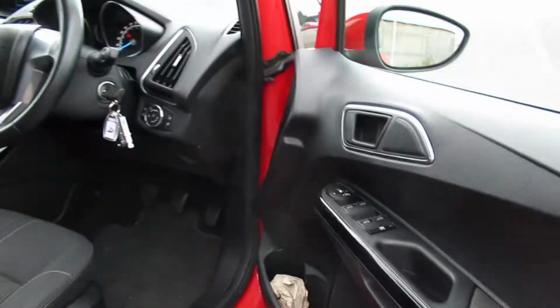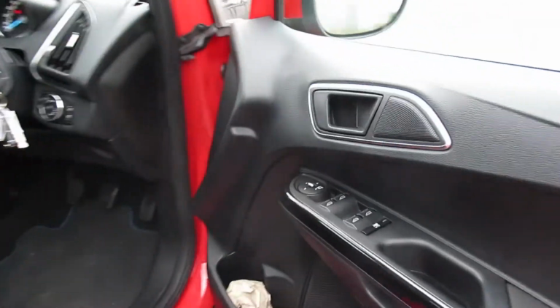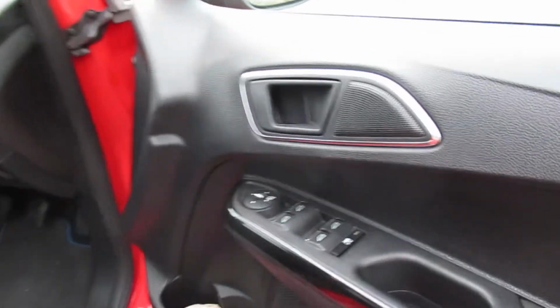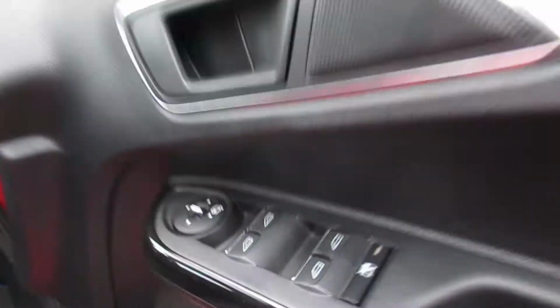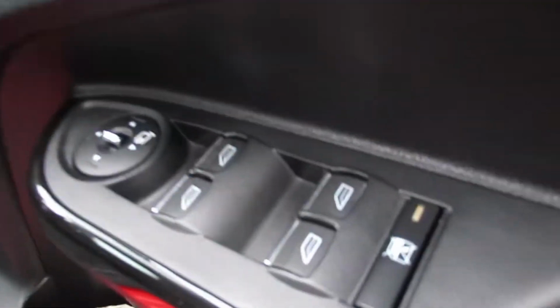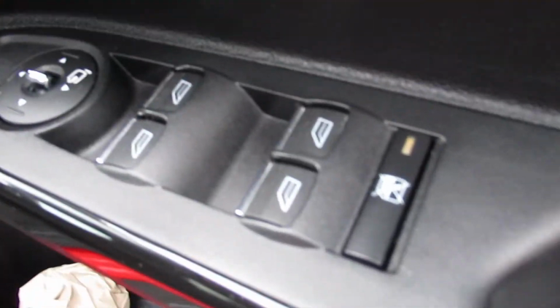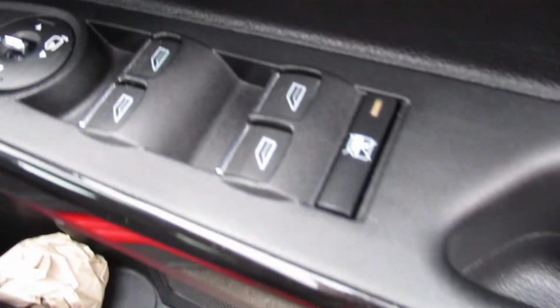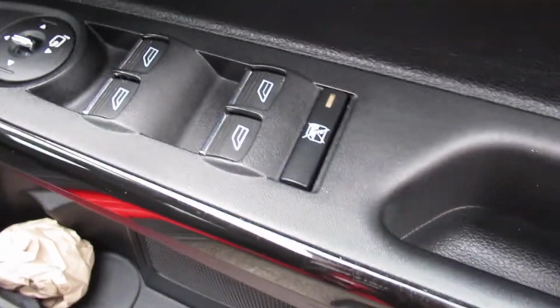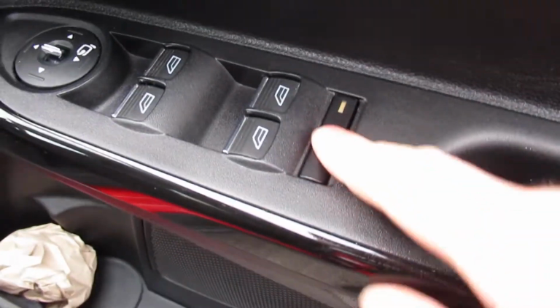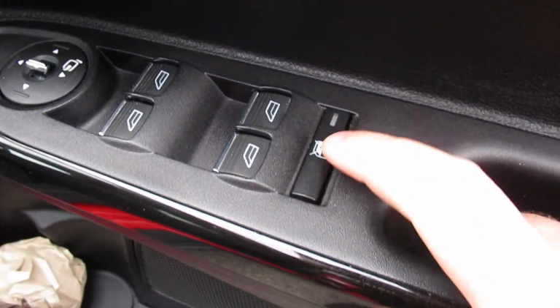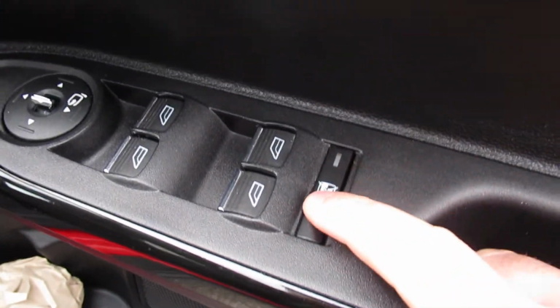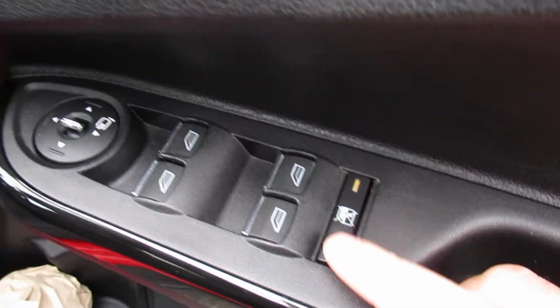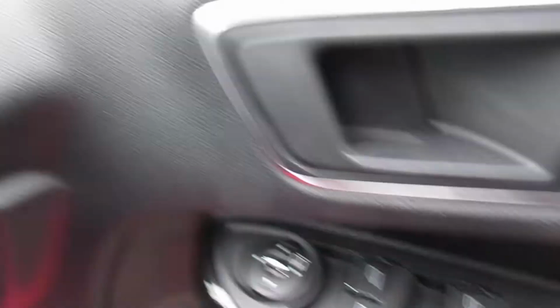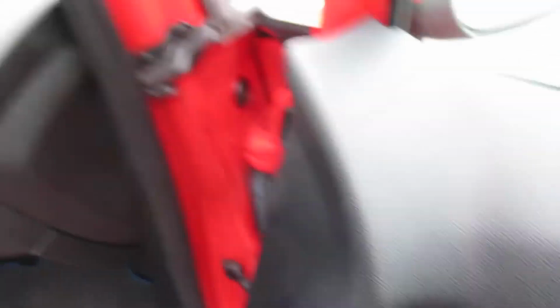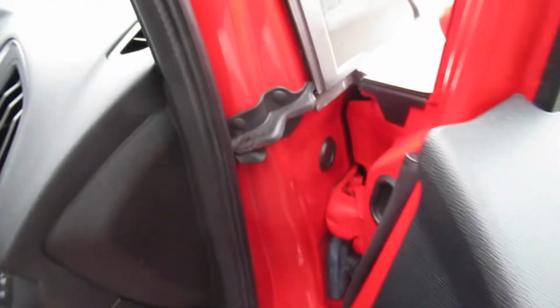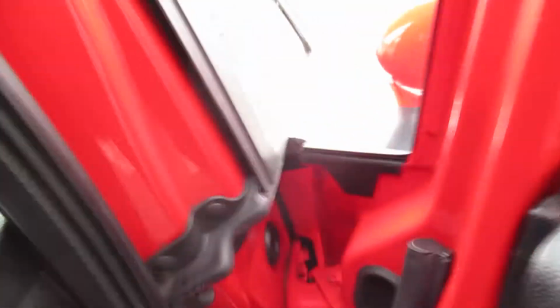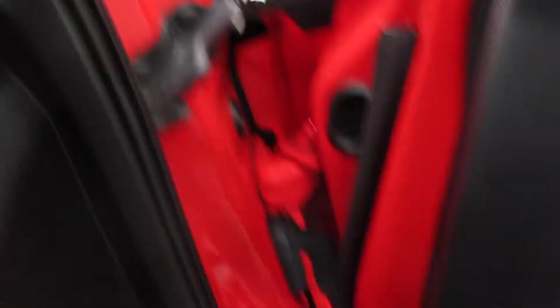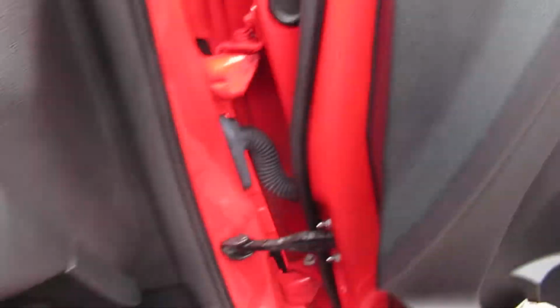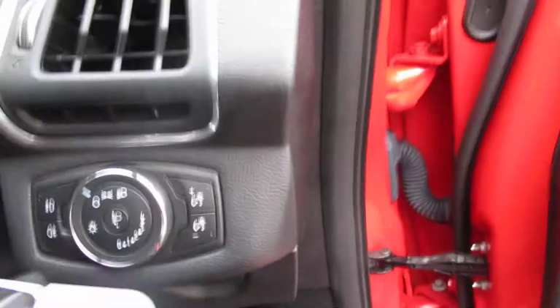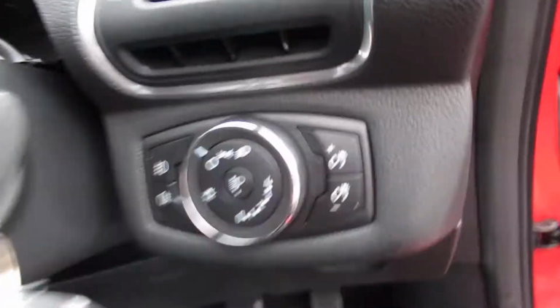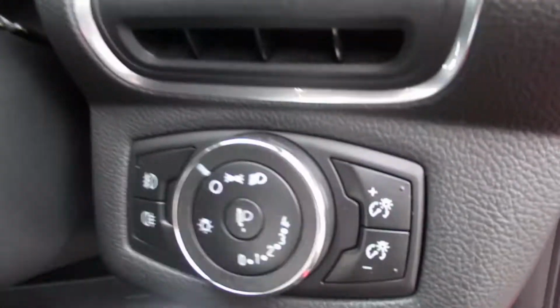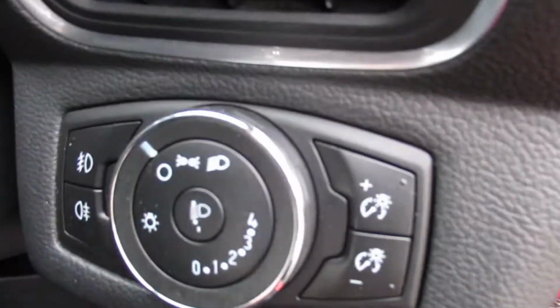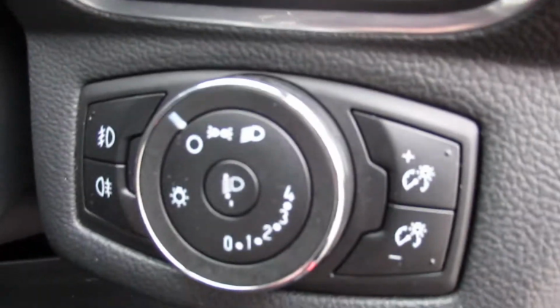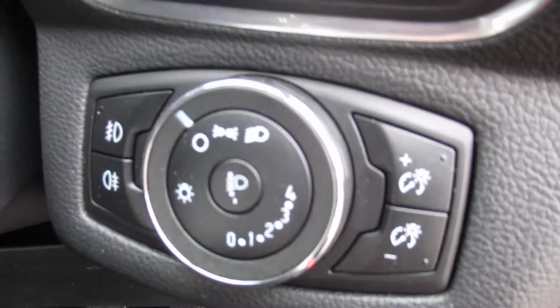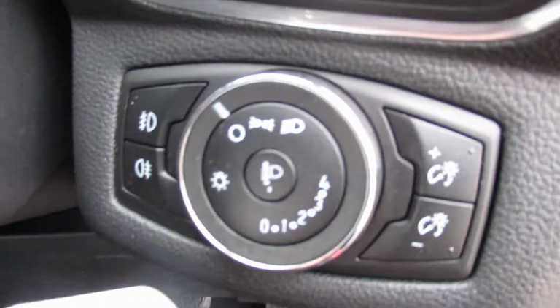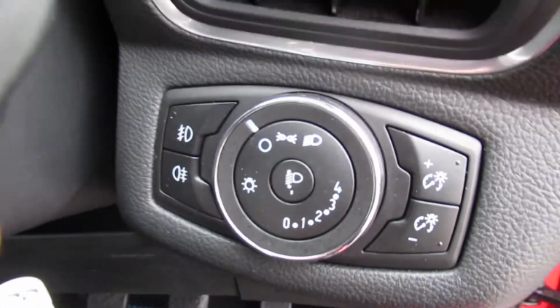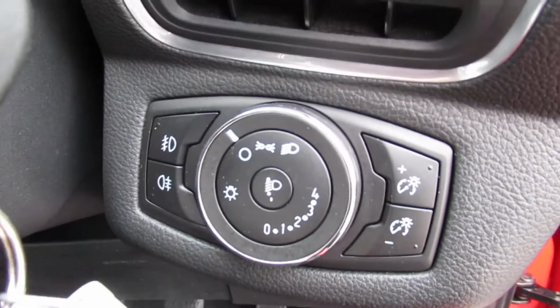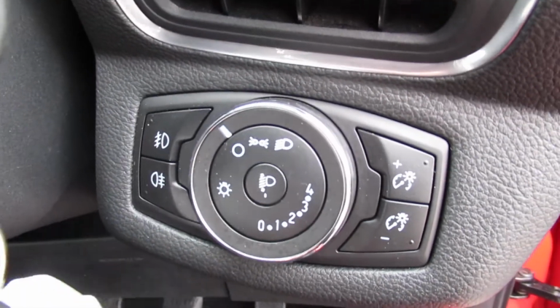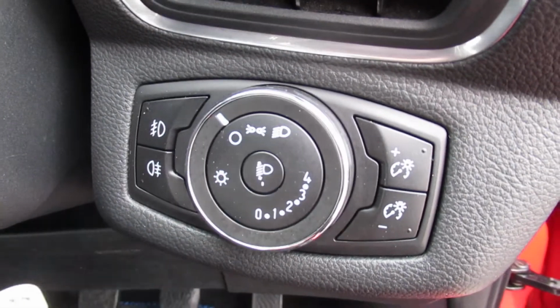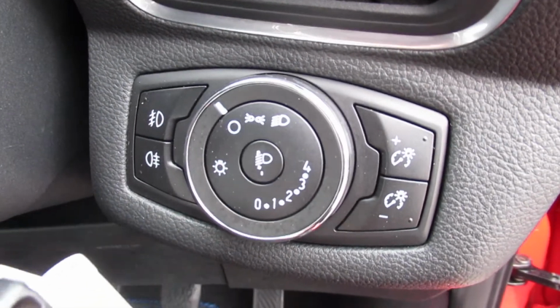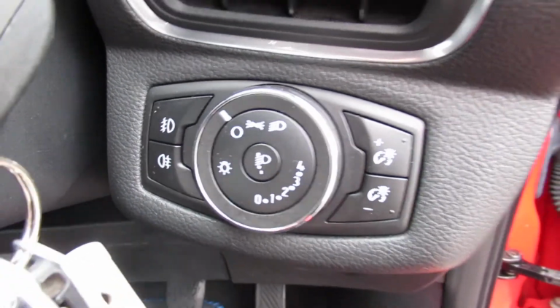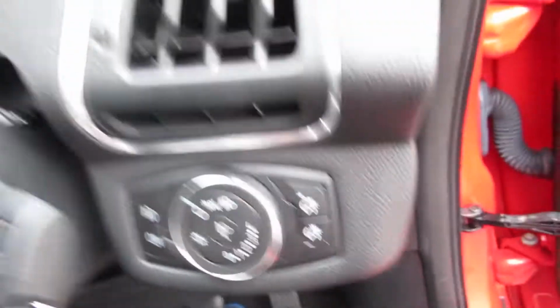Driver's side. Here are your window switches and your window locks for the rear windows. And controls for your lights.